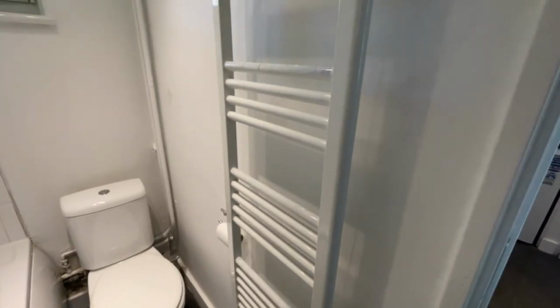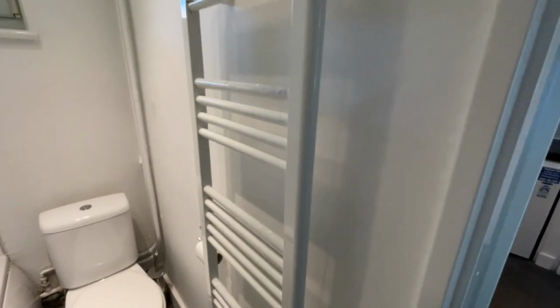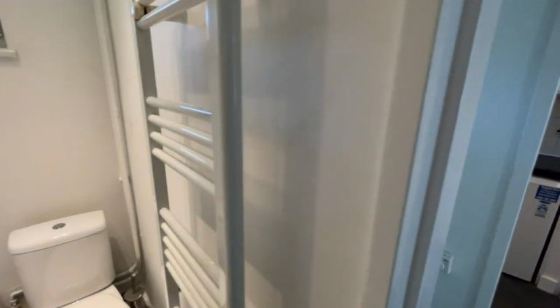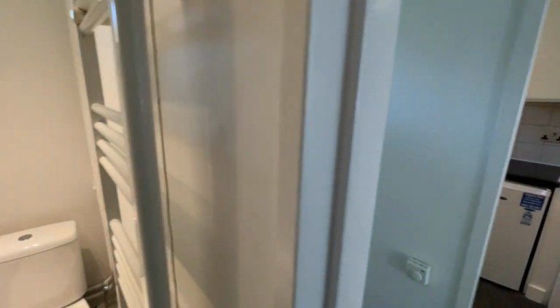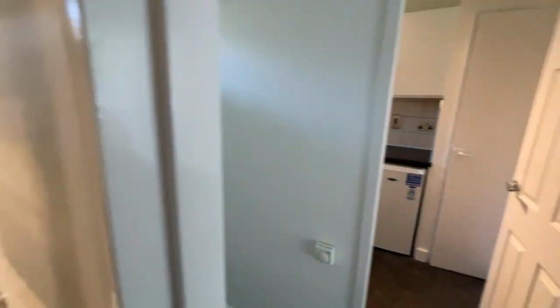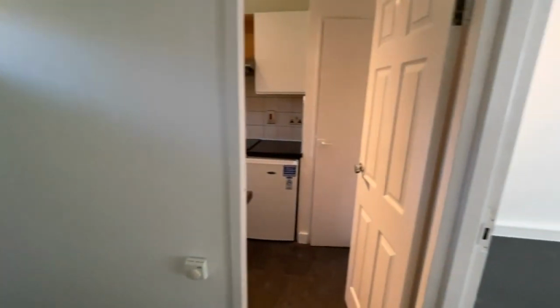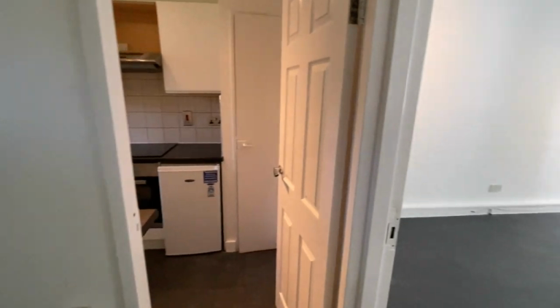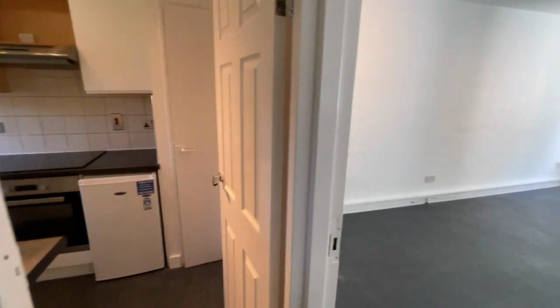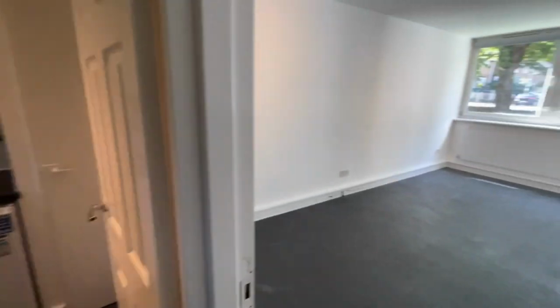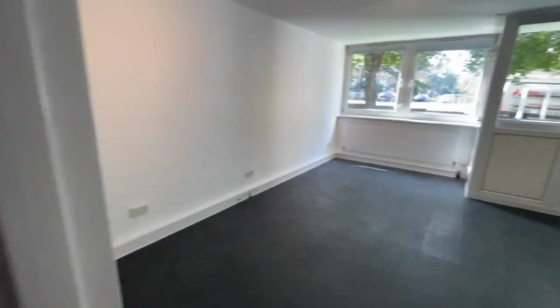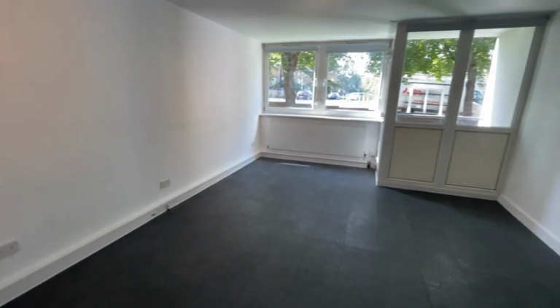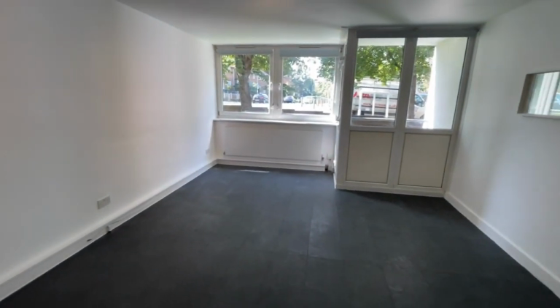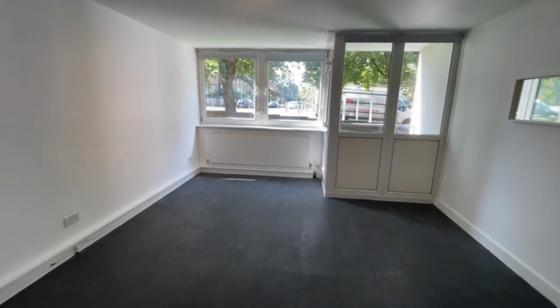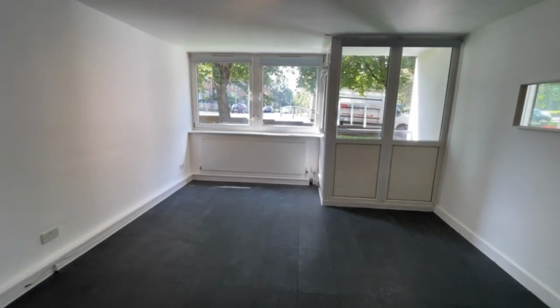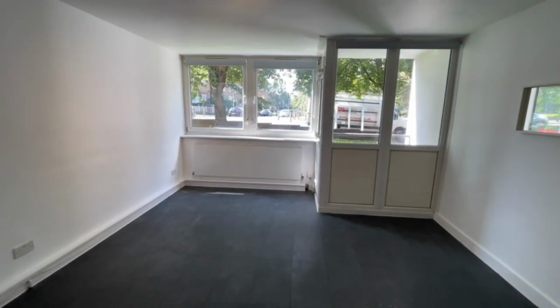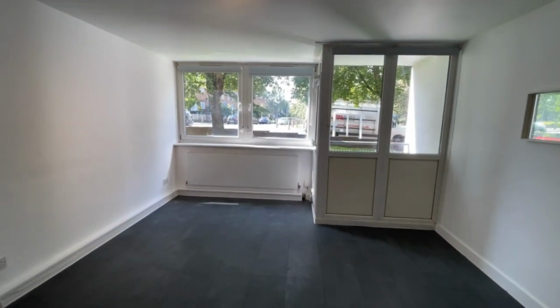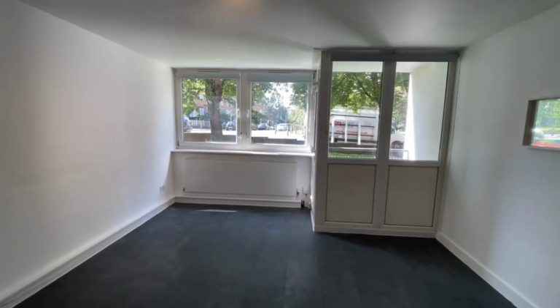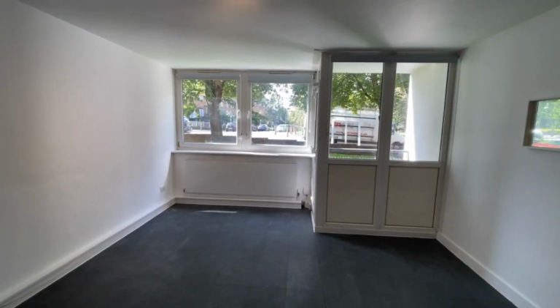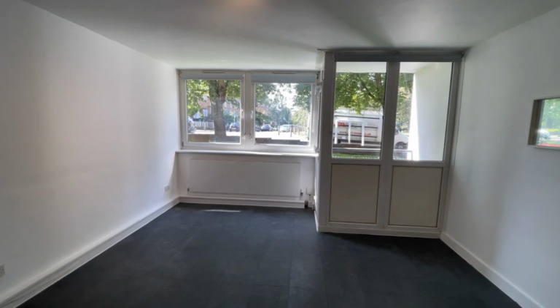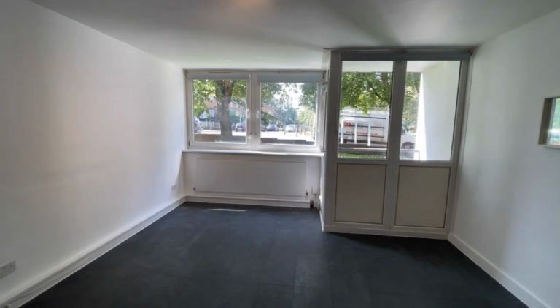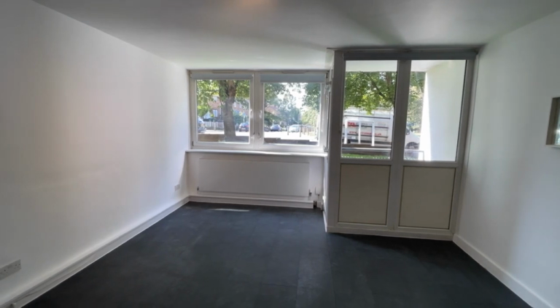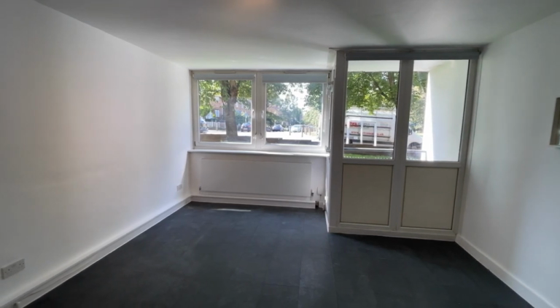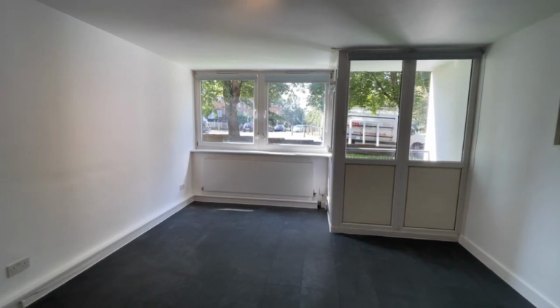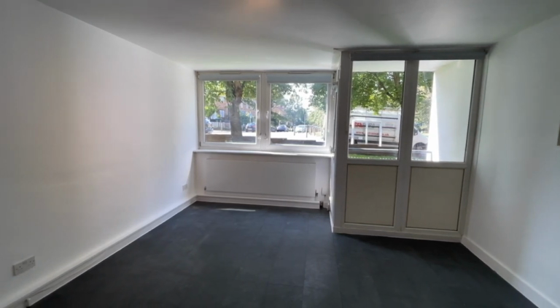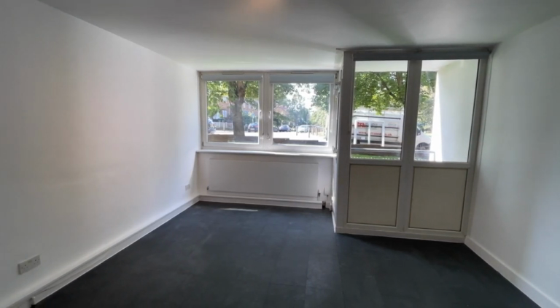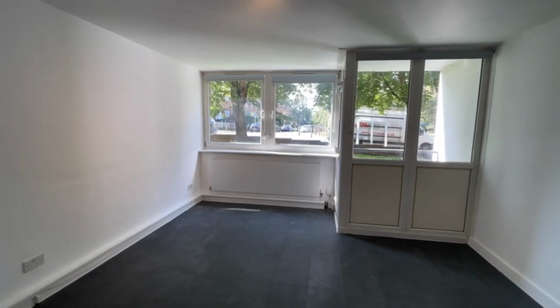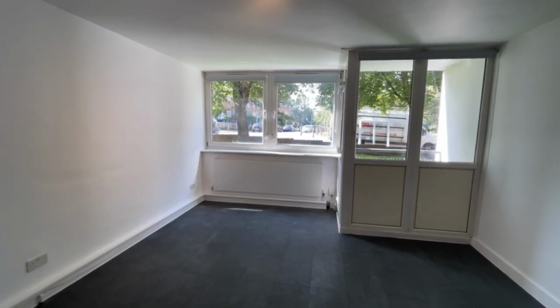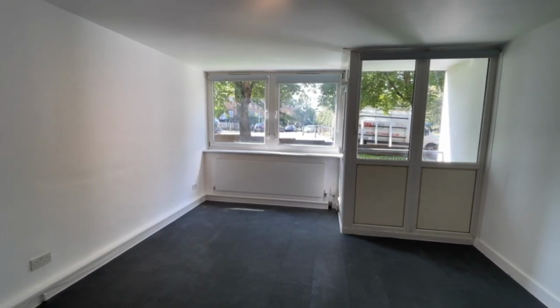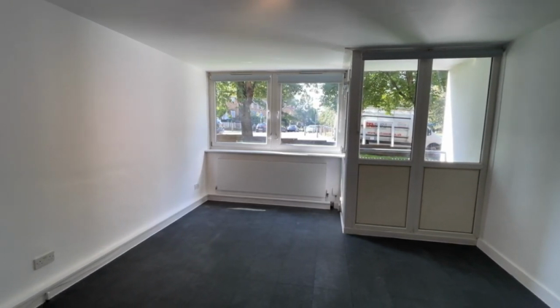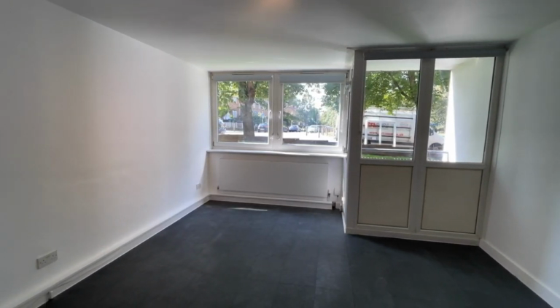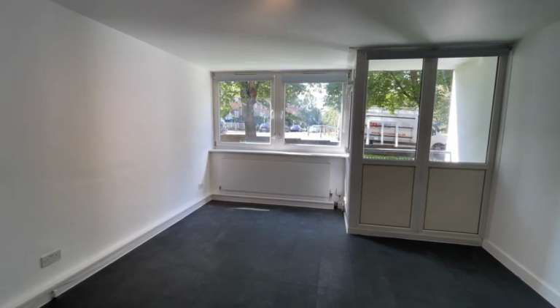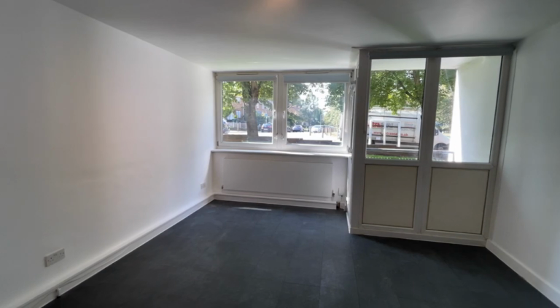So lovely little studio flat, very conveniently situated. That's the end of the tour. If you'd like to arrange a viewing, please call Beaumont Gibbs Estate Agents on 0208 319 7600. Thank you for watching.